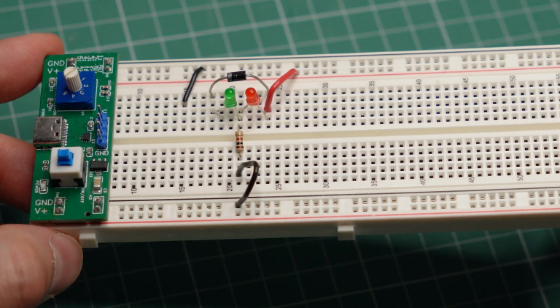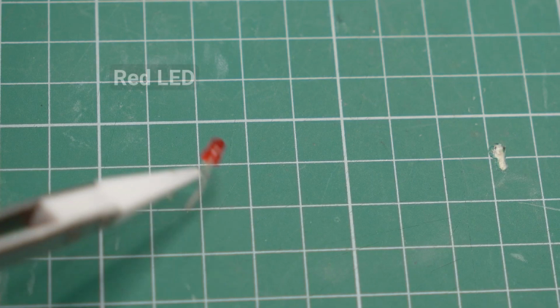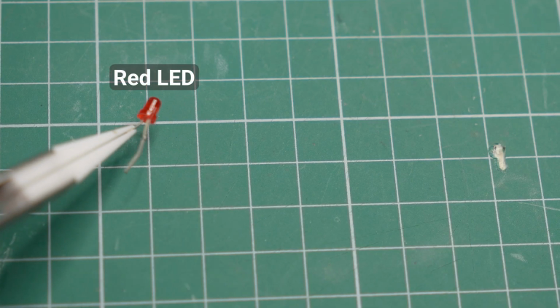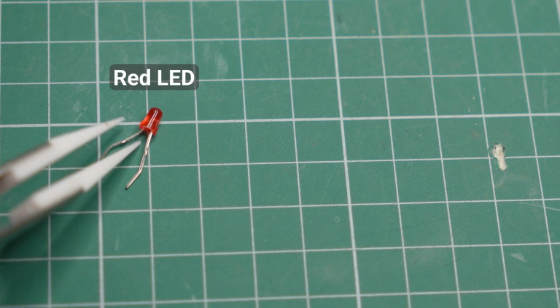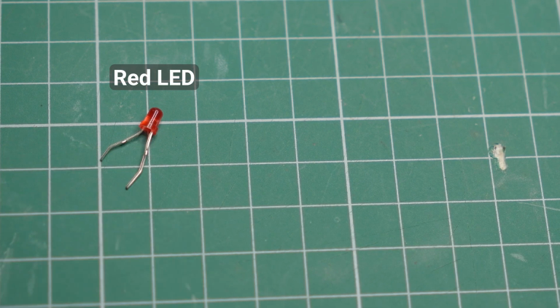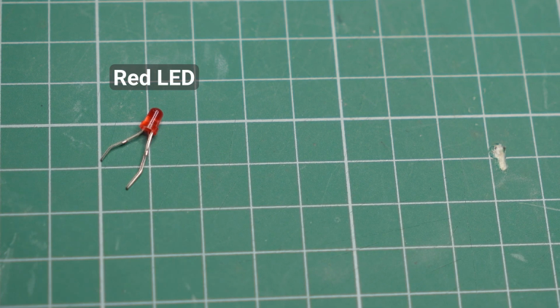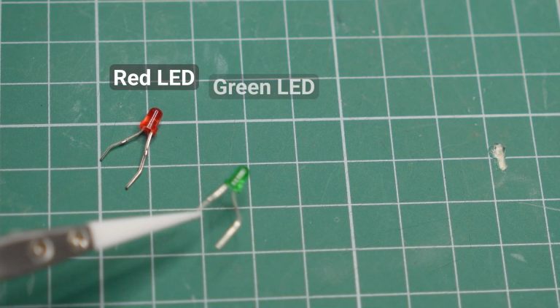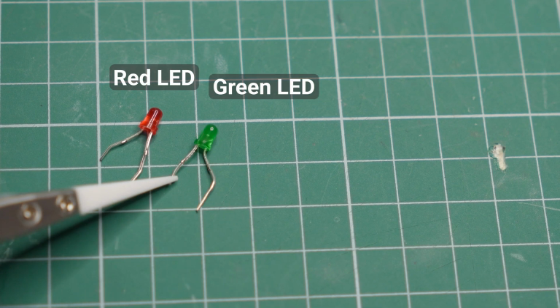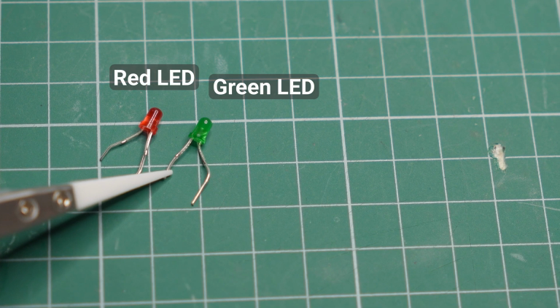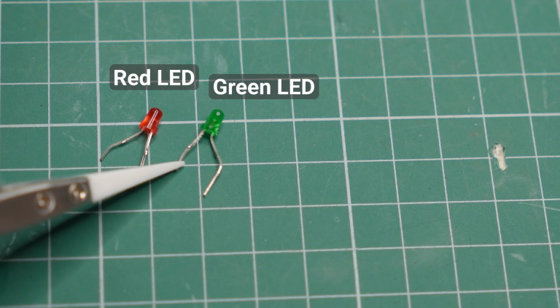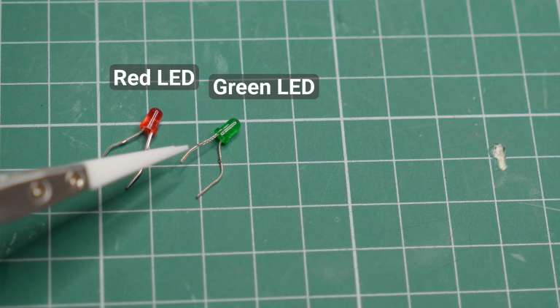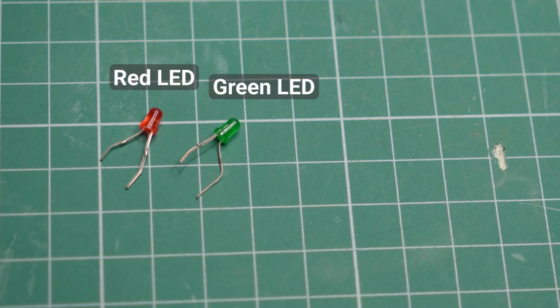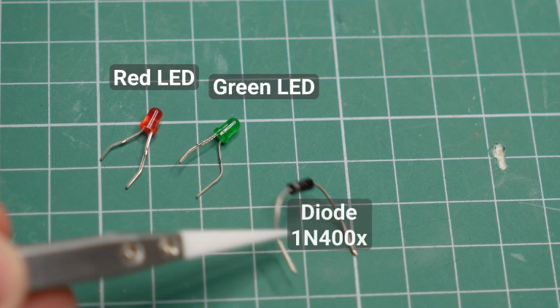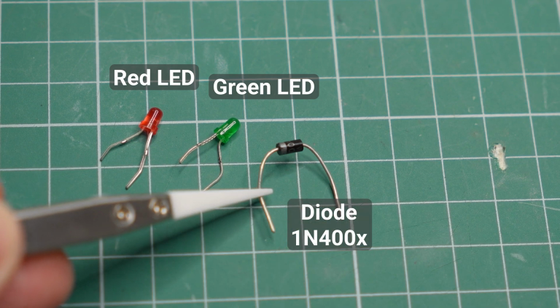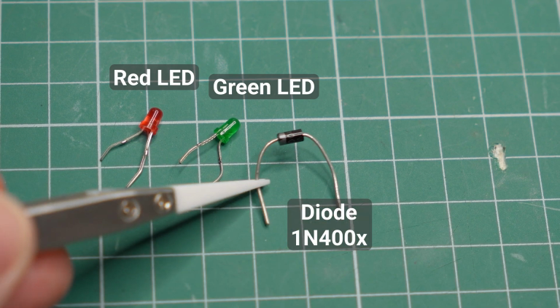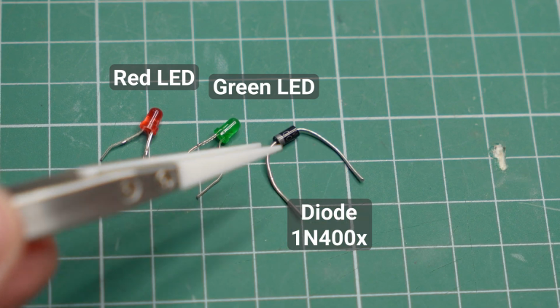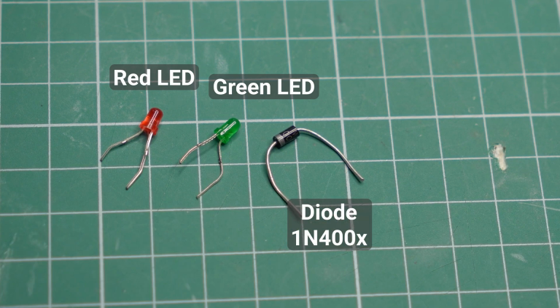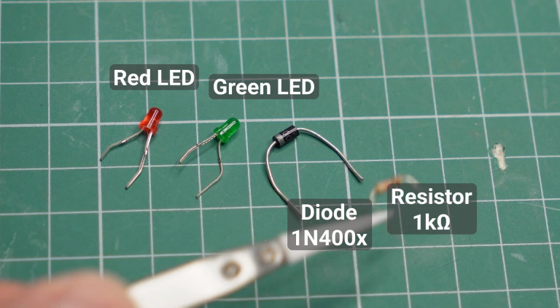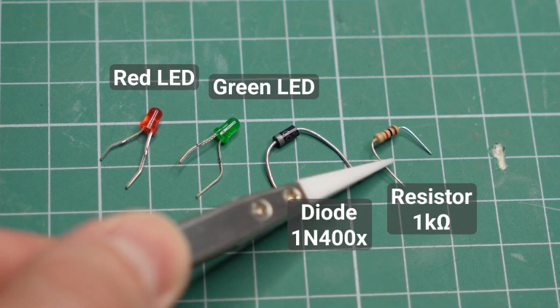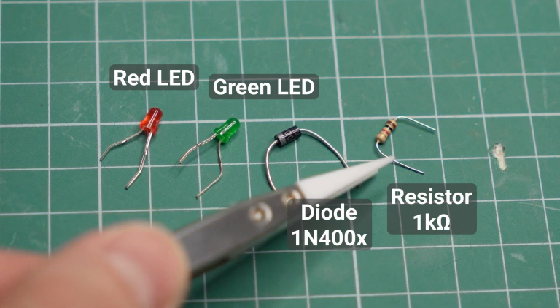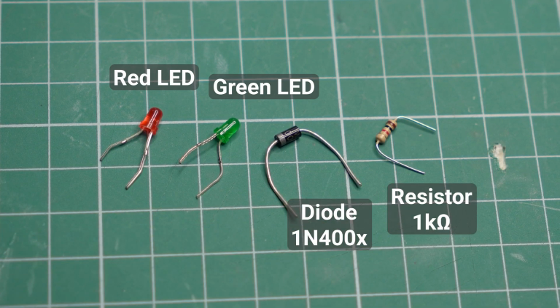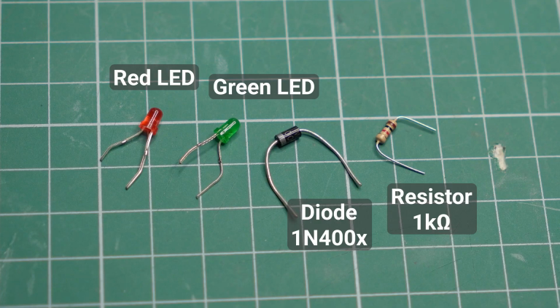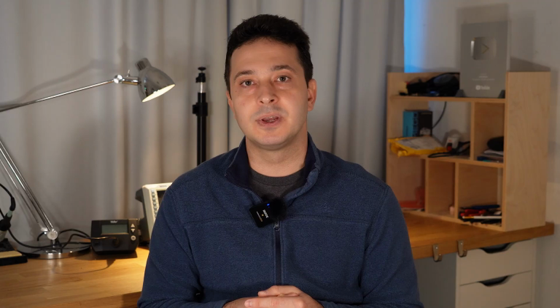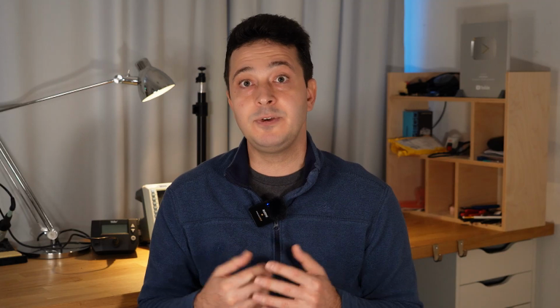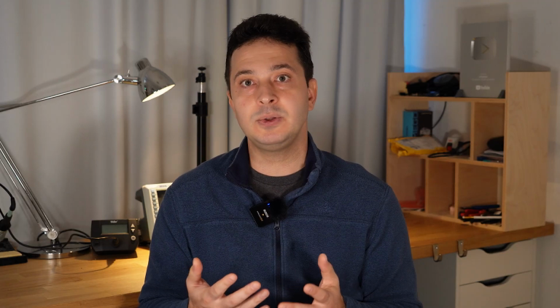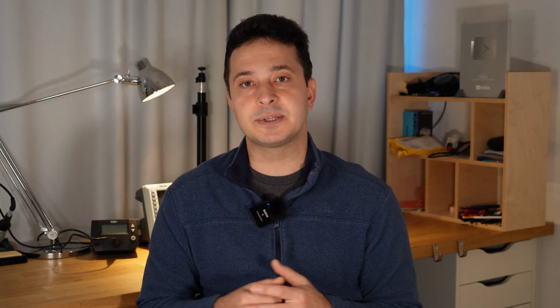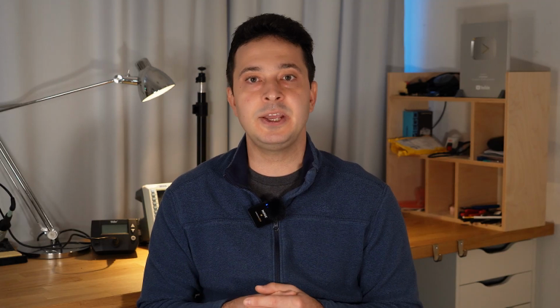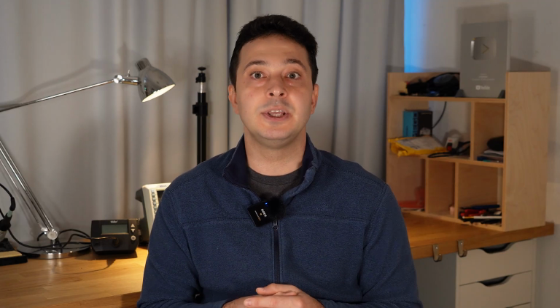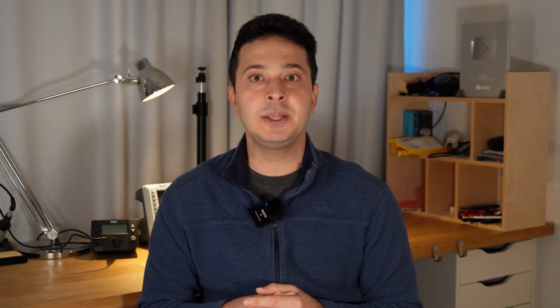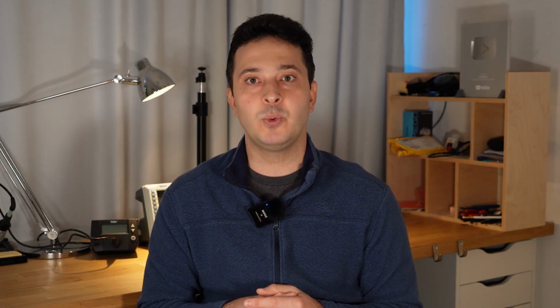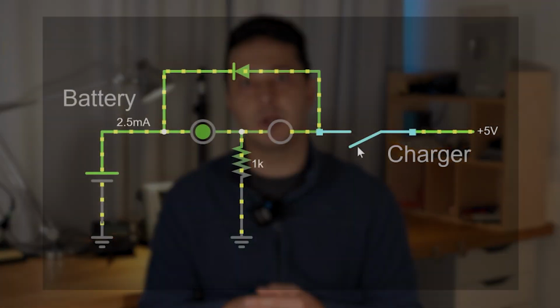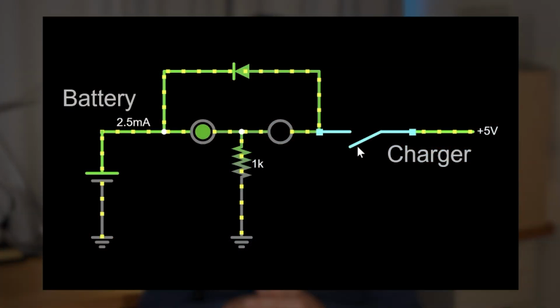Here are the parts we need: two LEDs — one red, one green — one silicon diode, and a one kilo-ohm resistor. If you follow the steps in the video, you will end up with the following circuit.